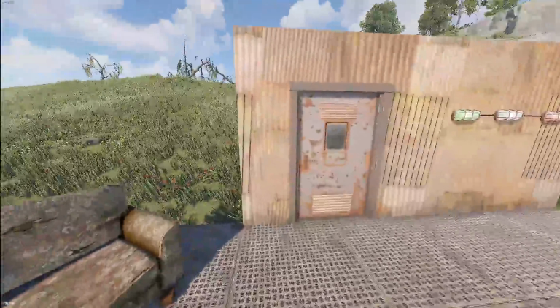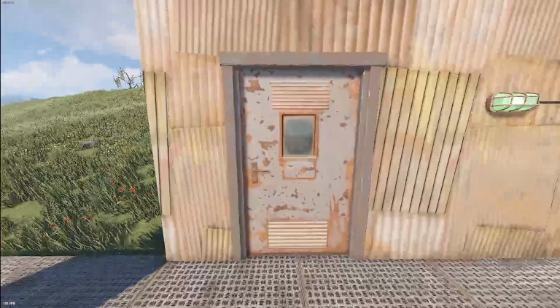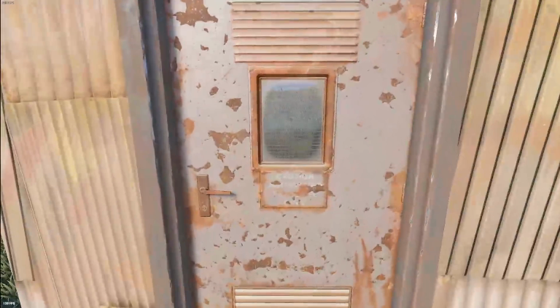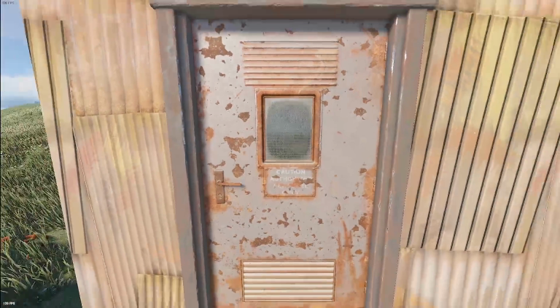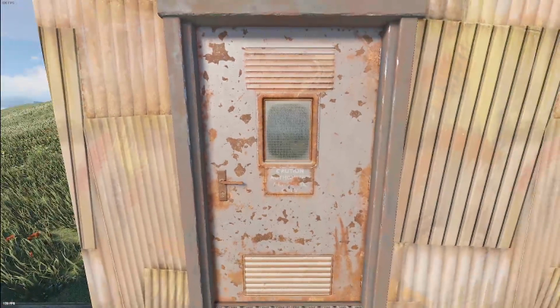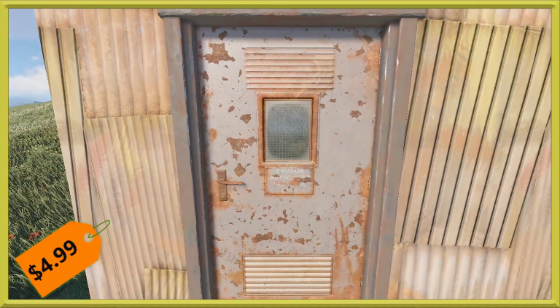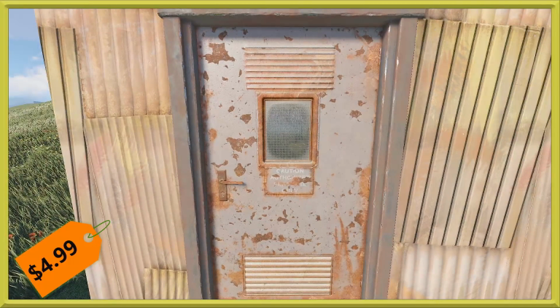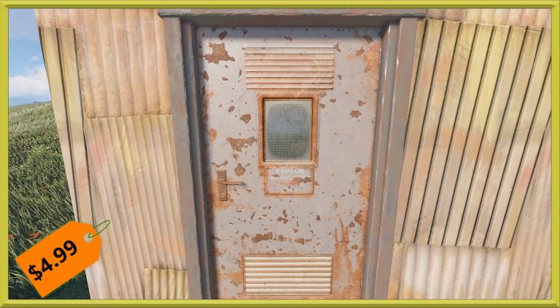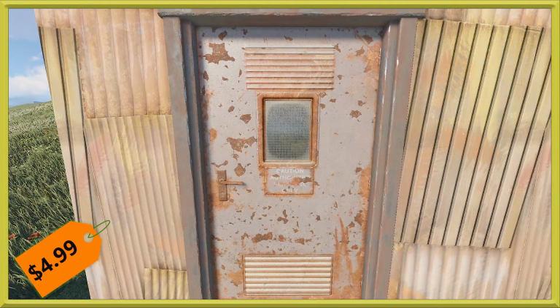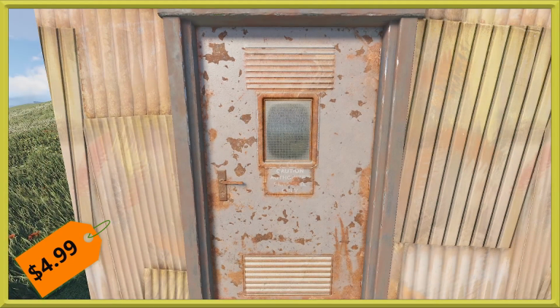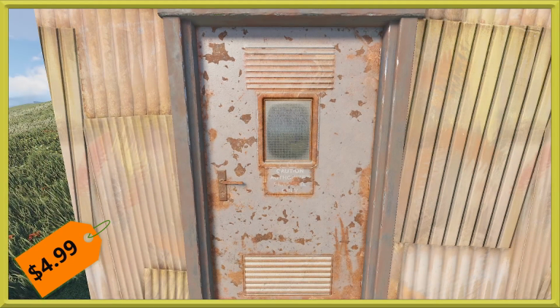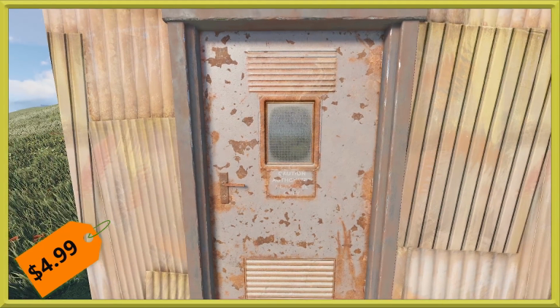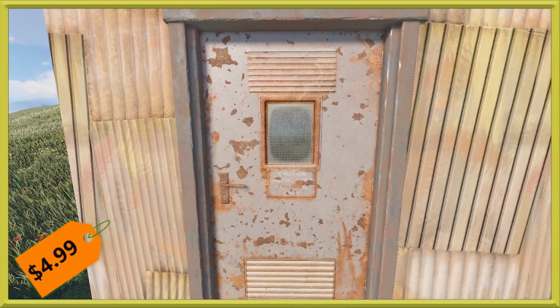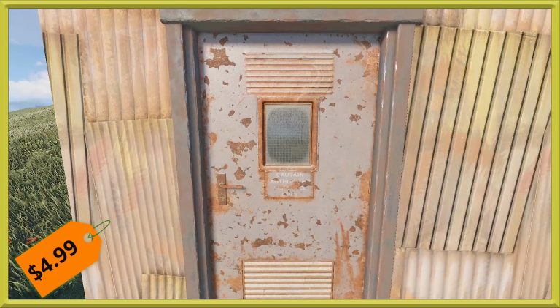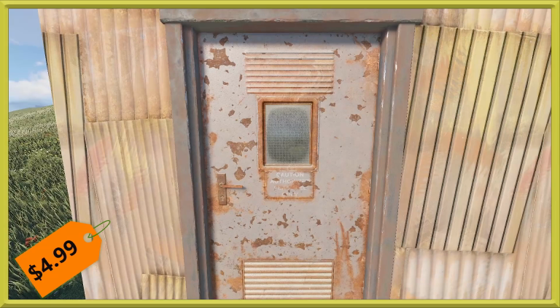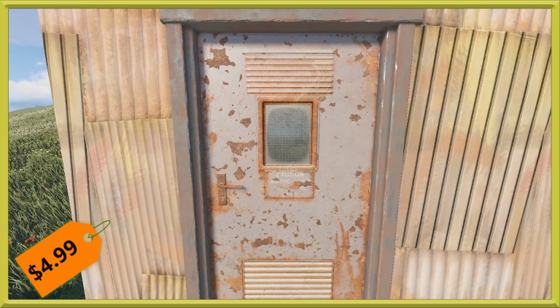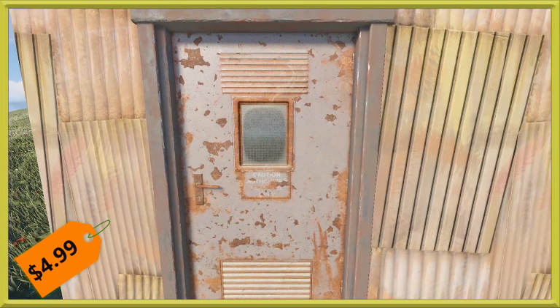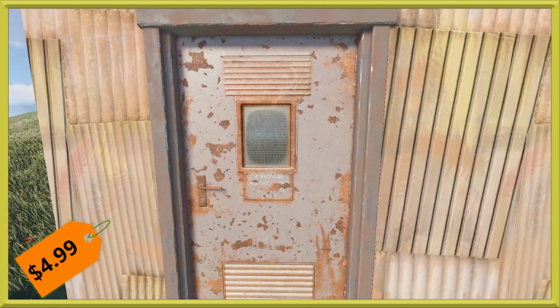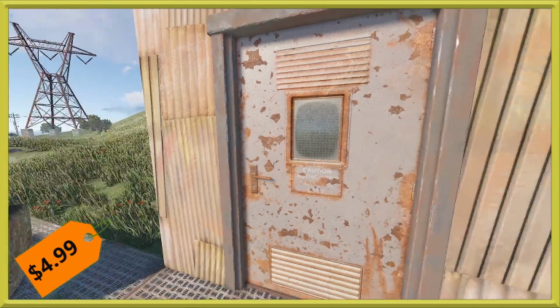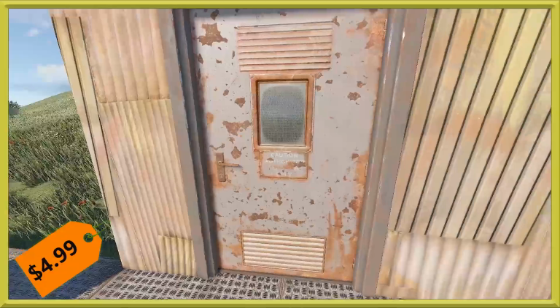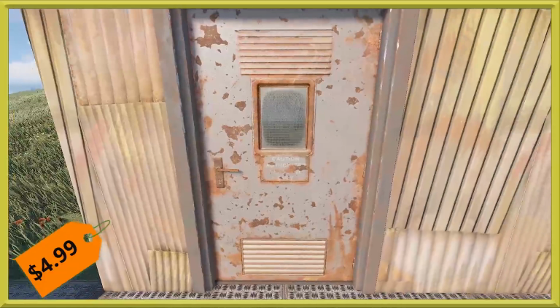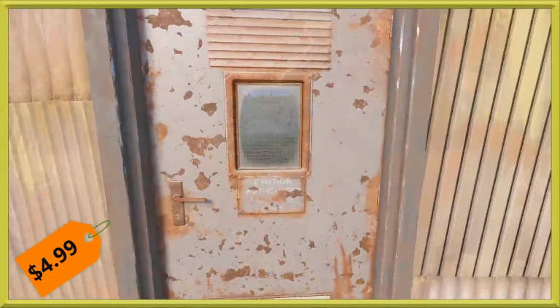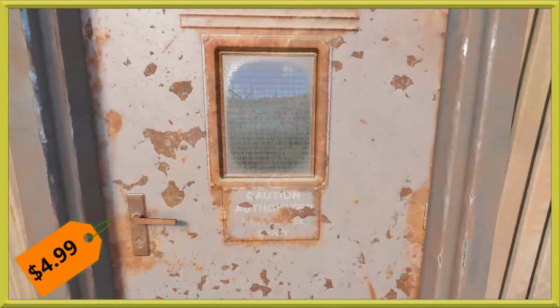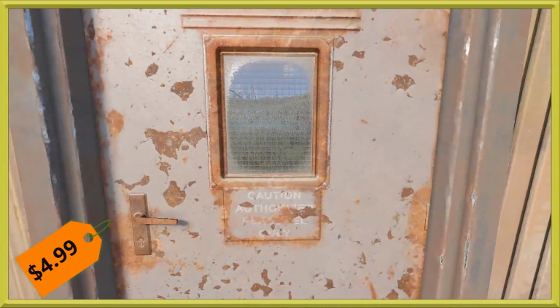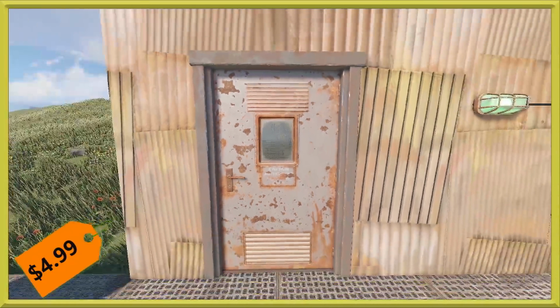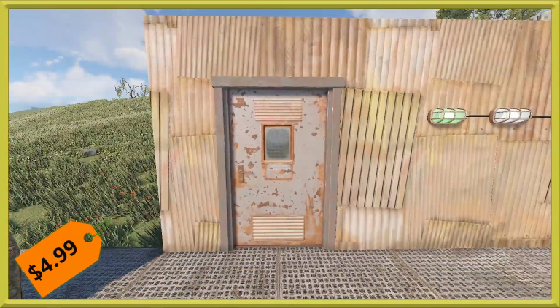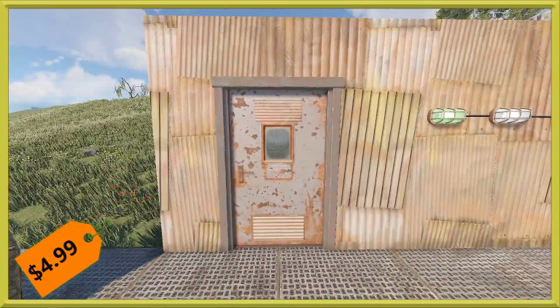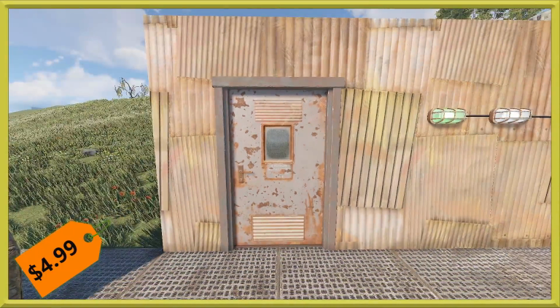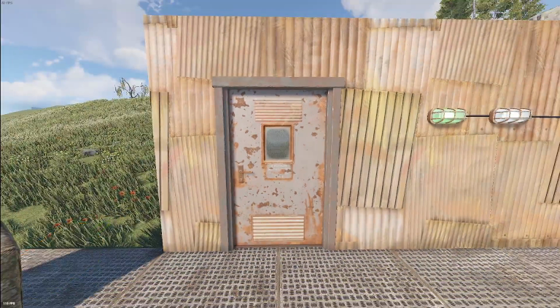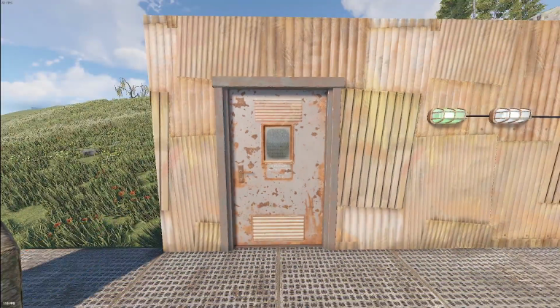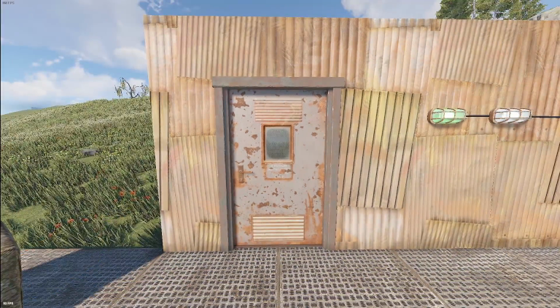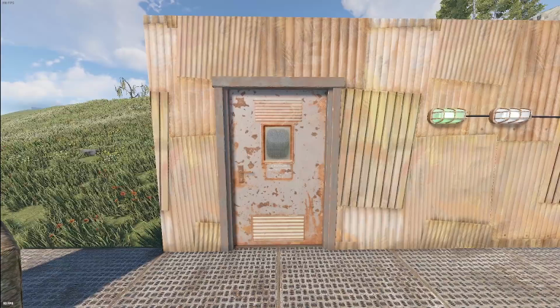Next, we've got the industrial door. A lot of people were upset about the Twitch drop one — if they missed it, it's not fair and they don't have a door you can look out of. Well, this is a sheet metal door skin and you can look out of it. You can pick up your very own for $4.99.